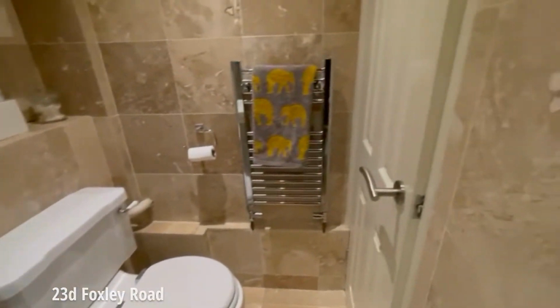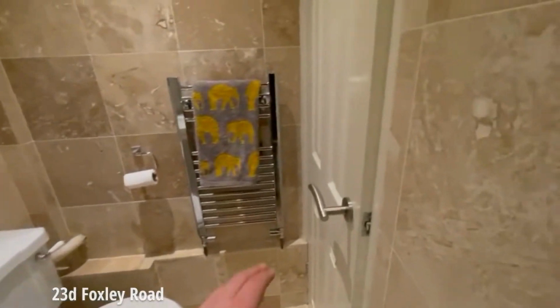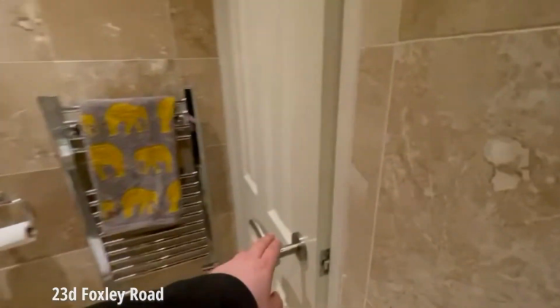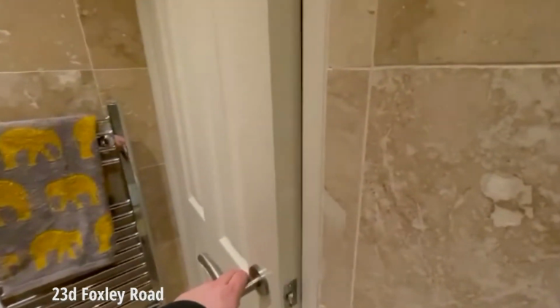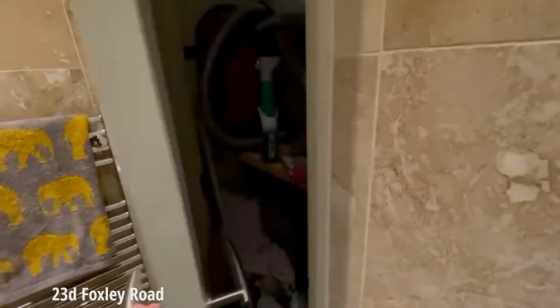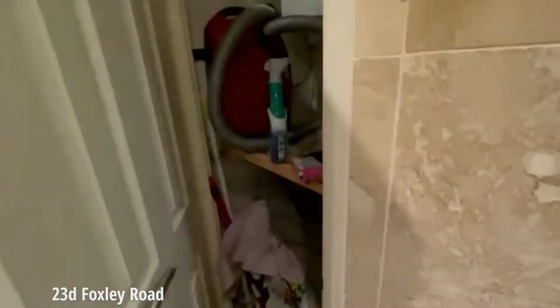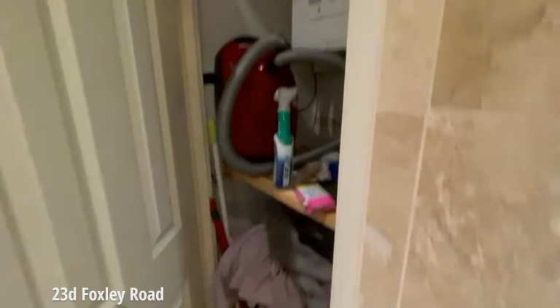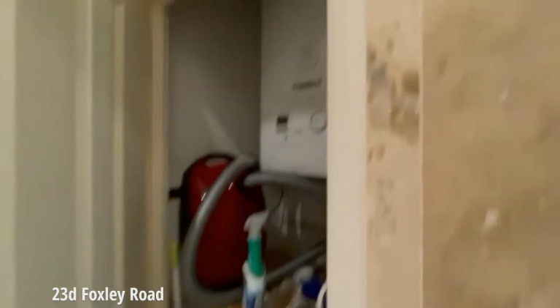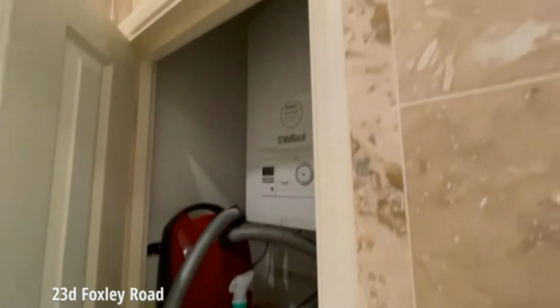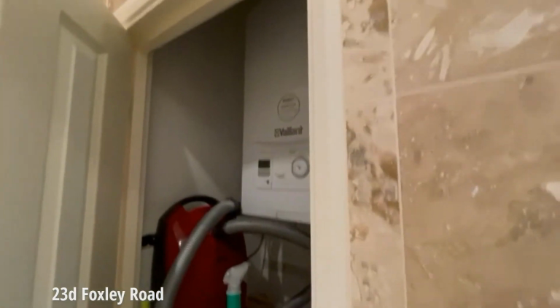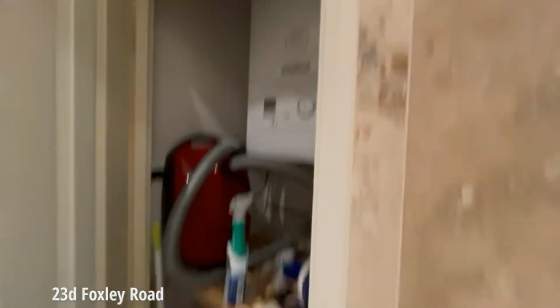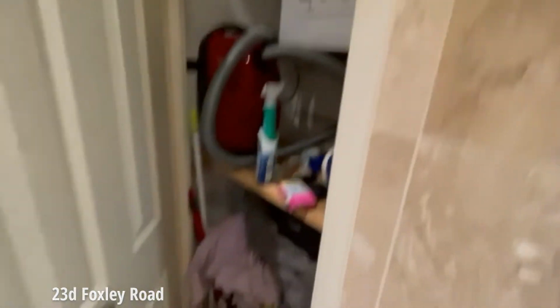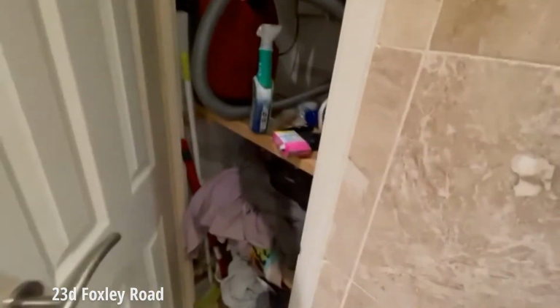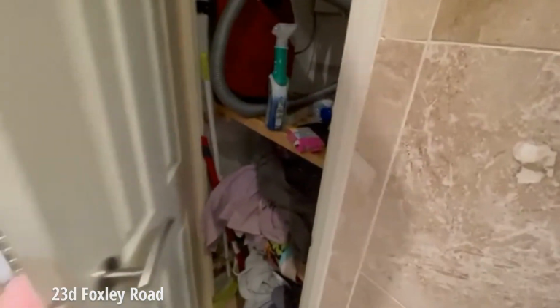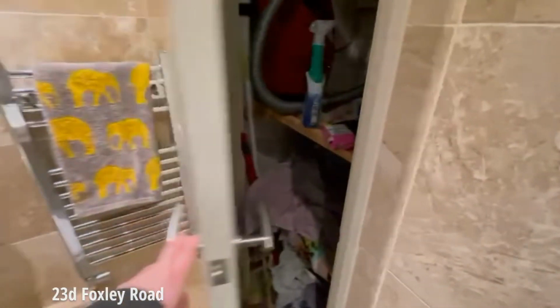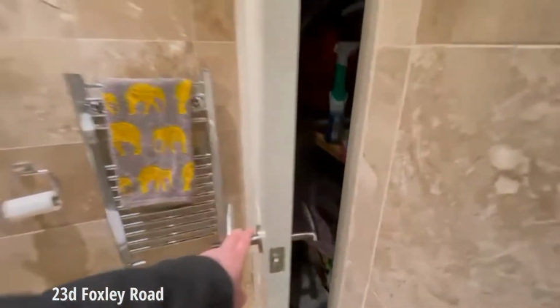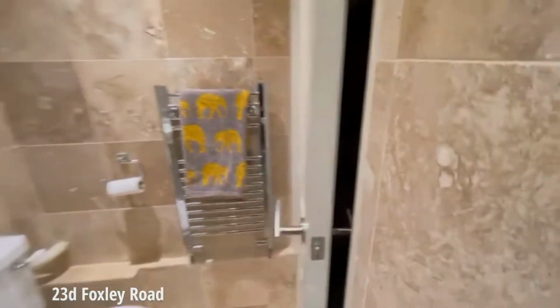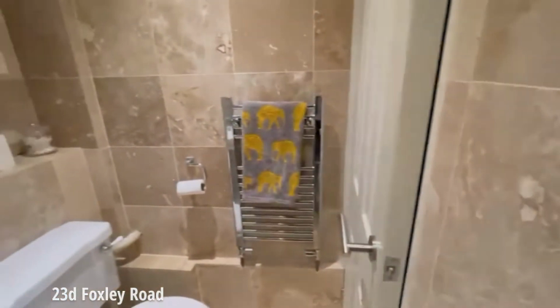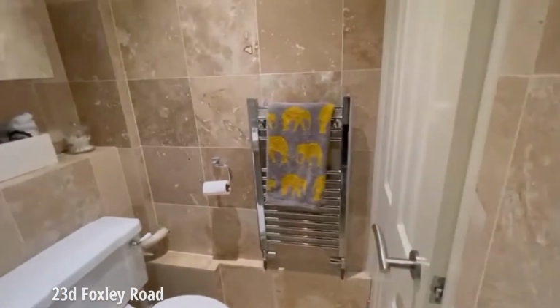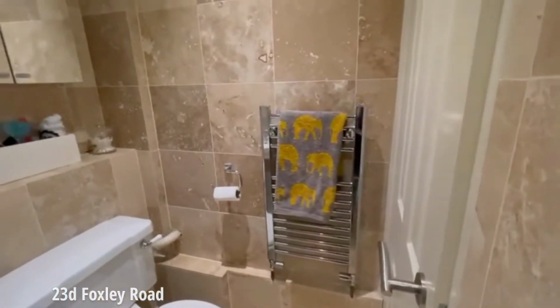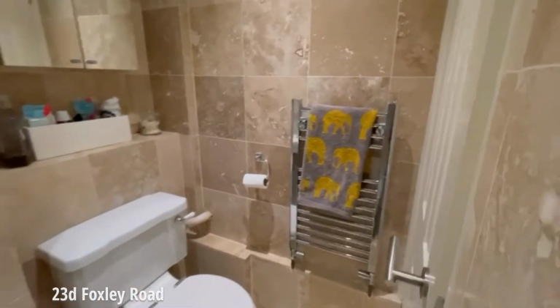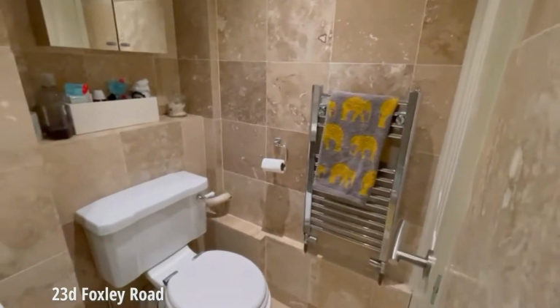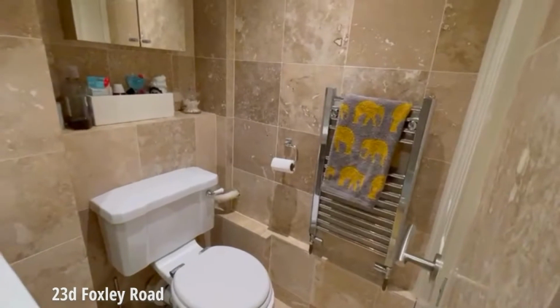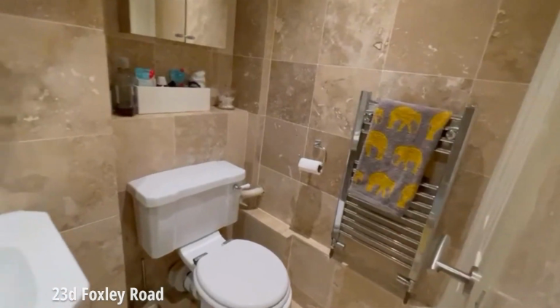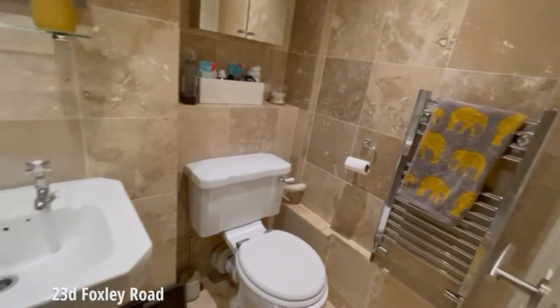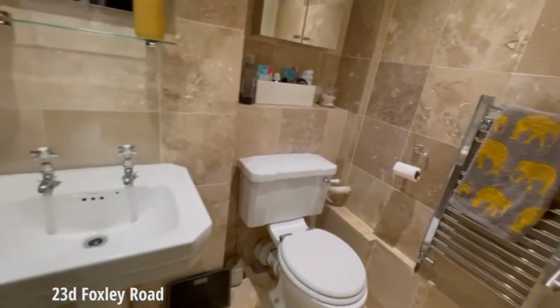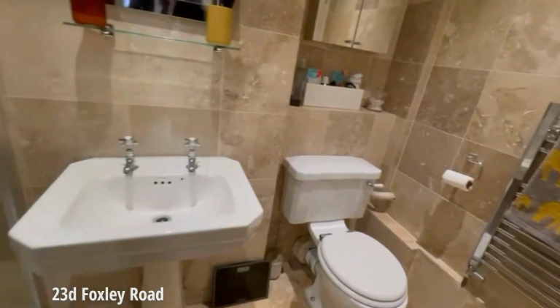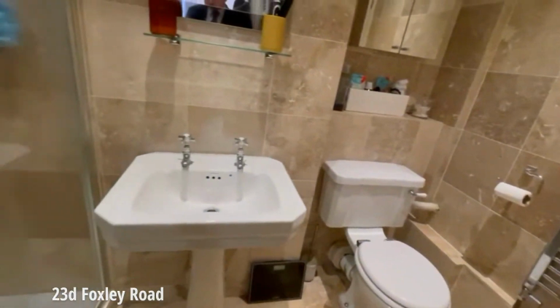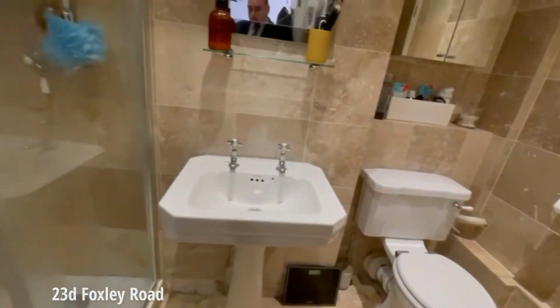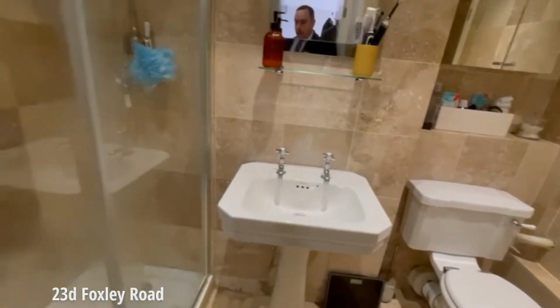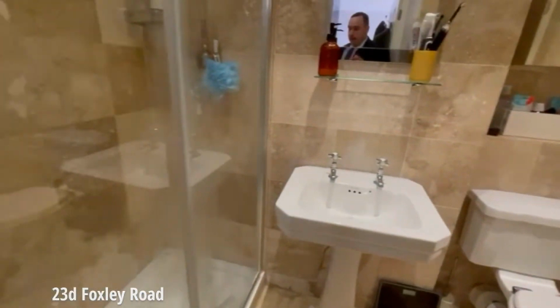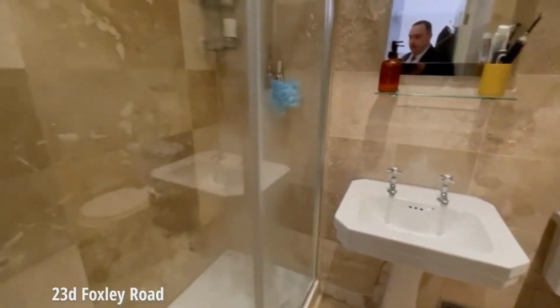There's additional storage and the boiler tucks away in here. Really nice finish.